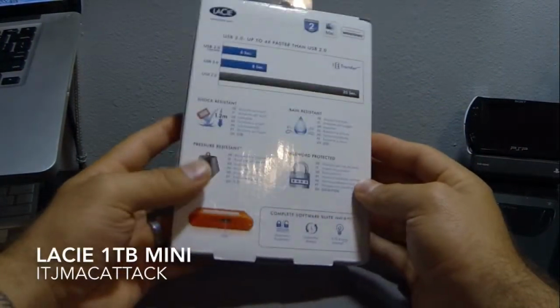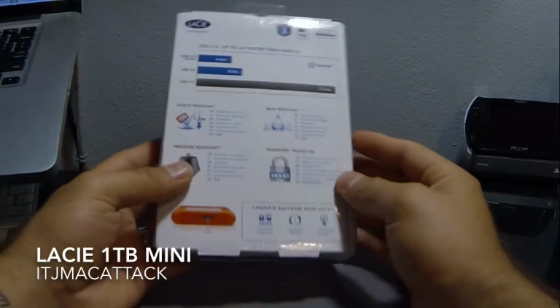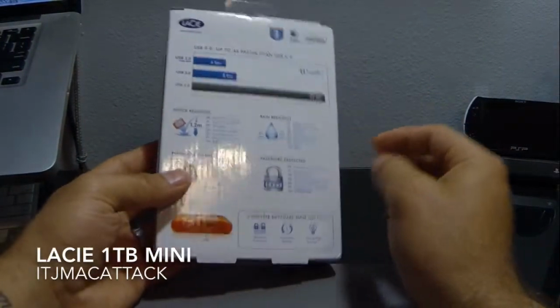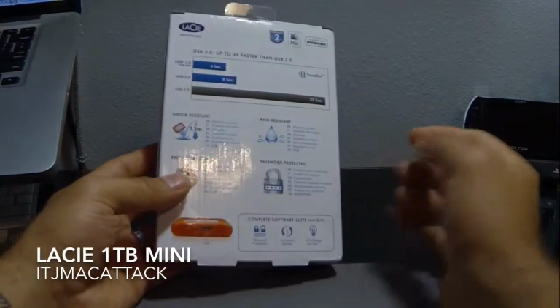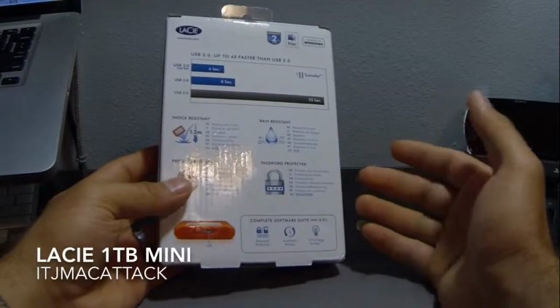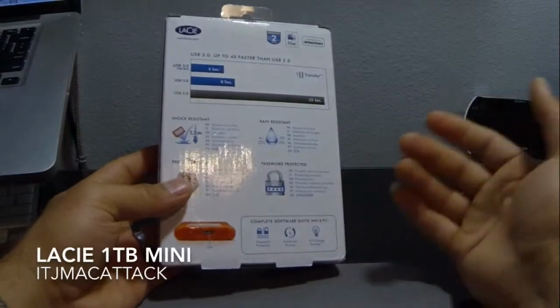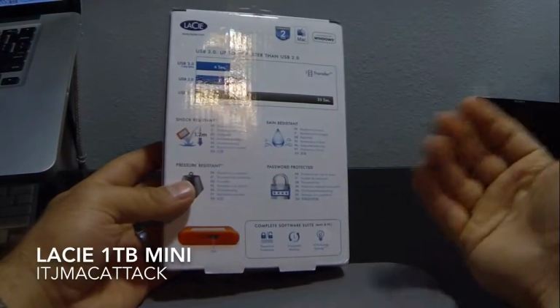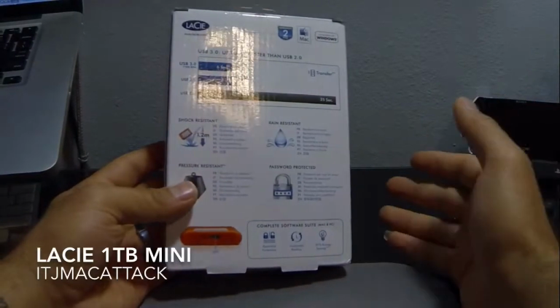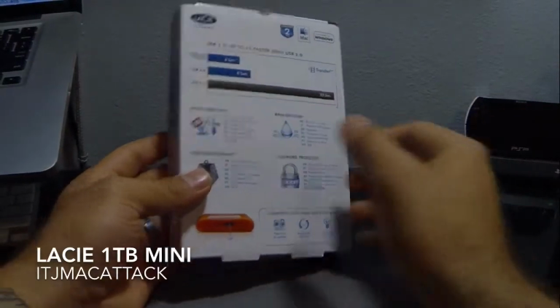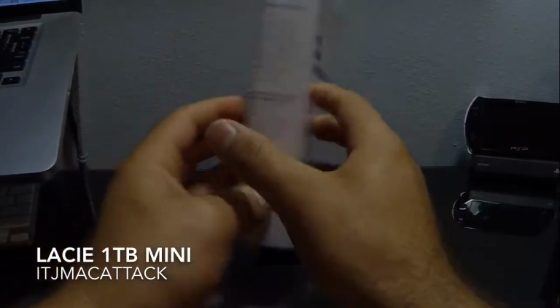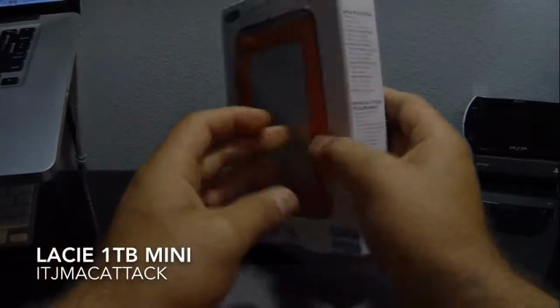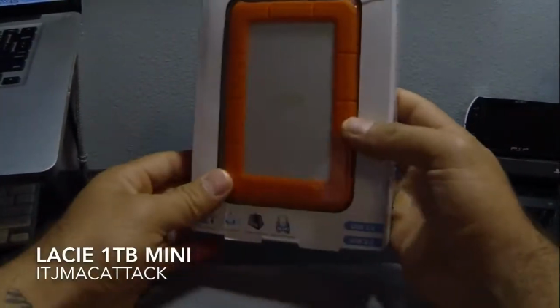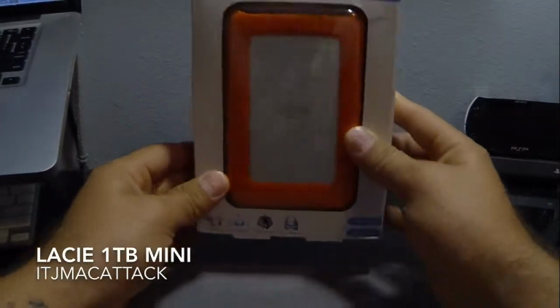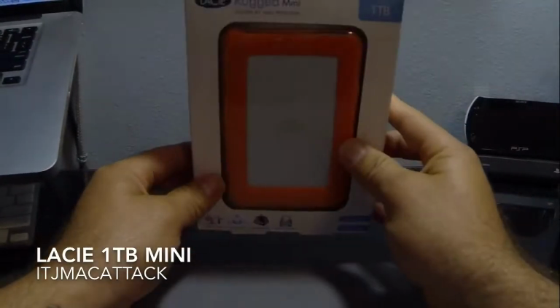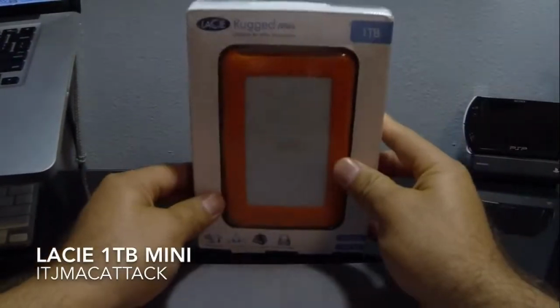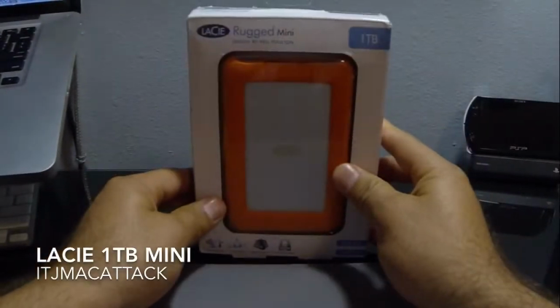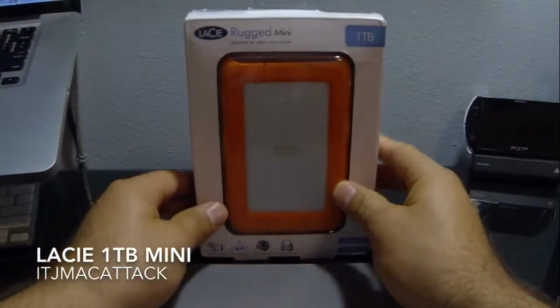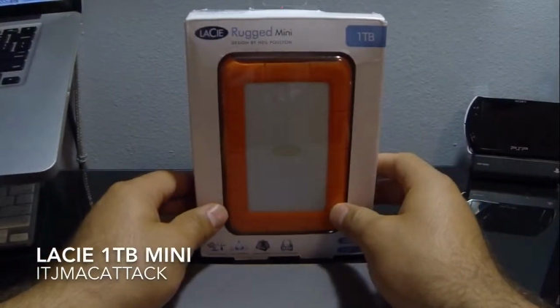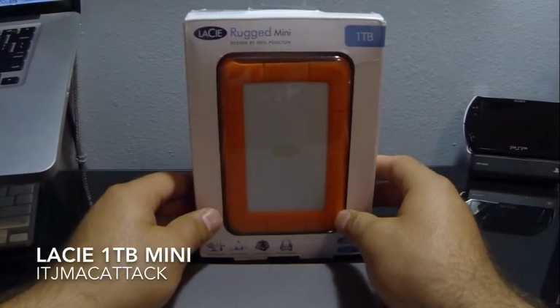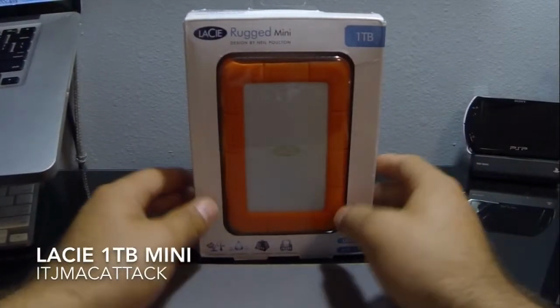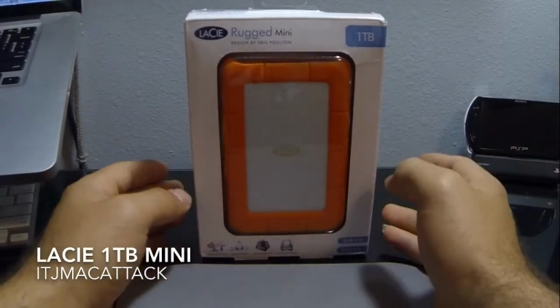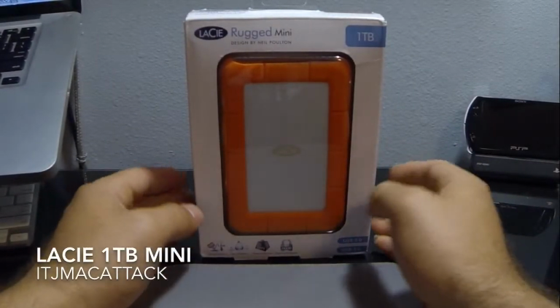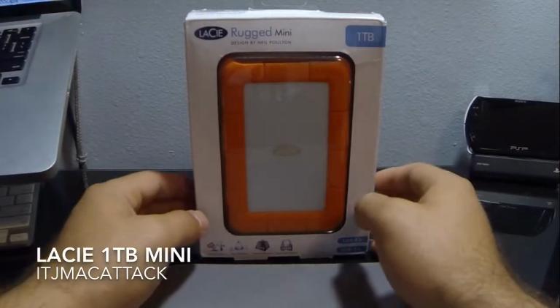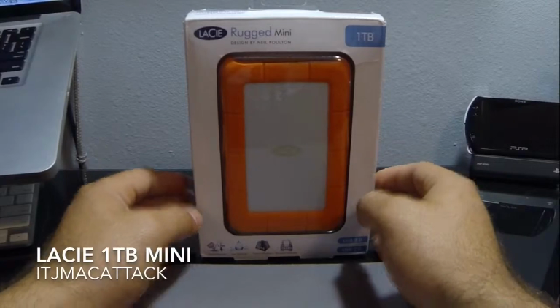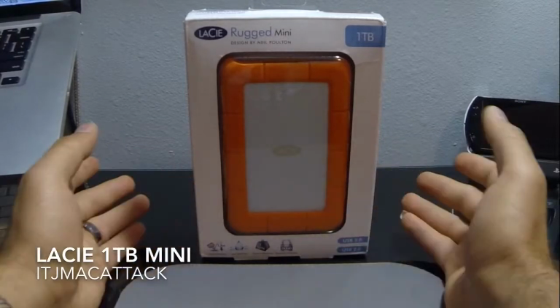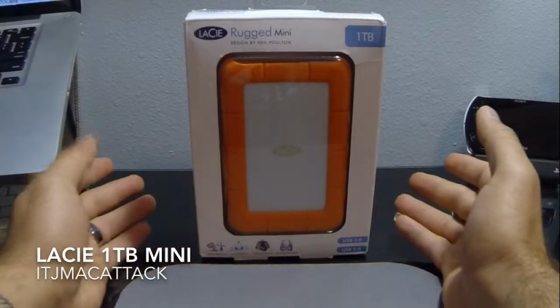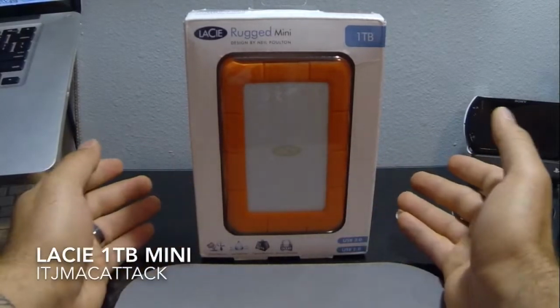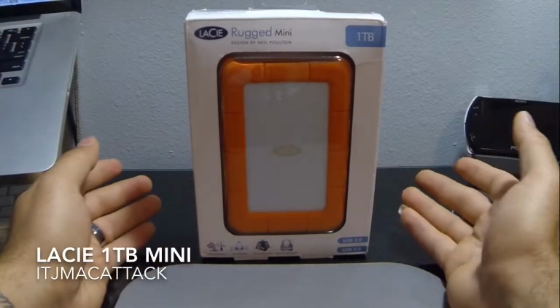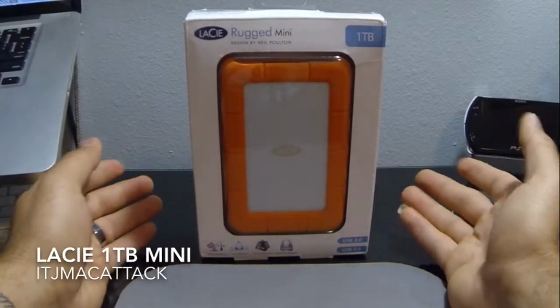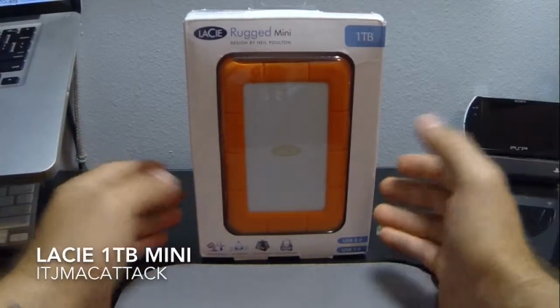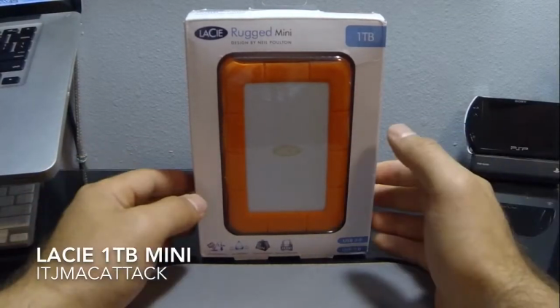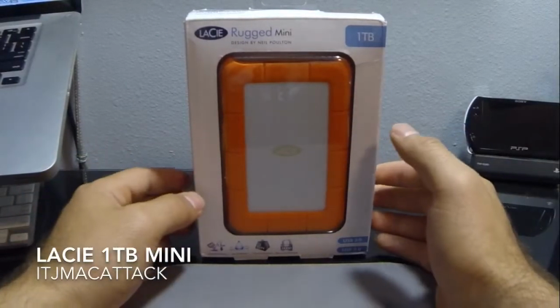But other than that, there's no FireWire, there's no Thunderbolt on this model. This is an older model, but I picked it up today for $119.99 — $120. I figured it was a fair price.